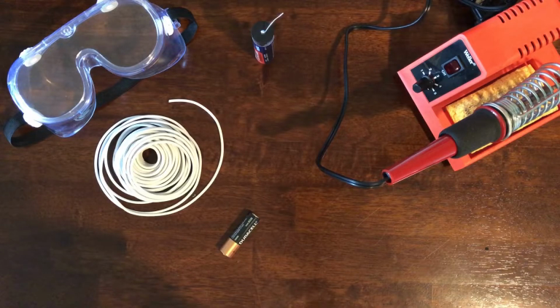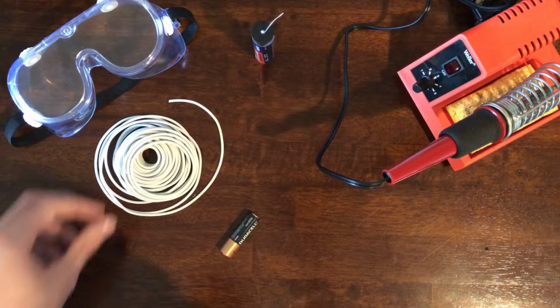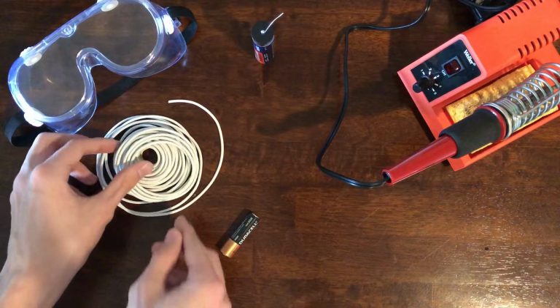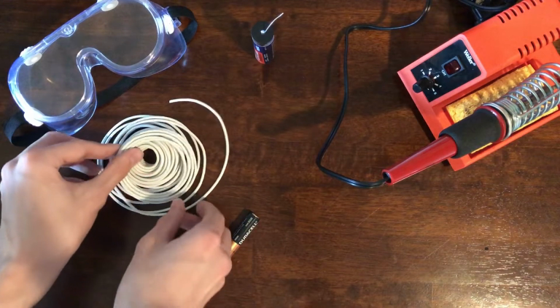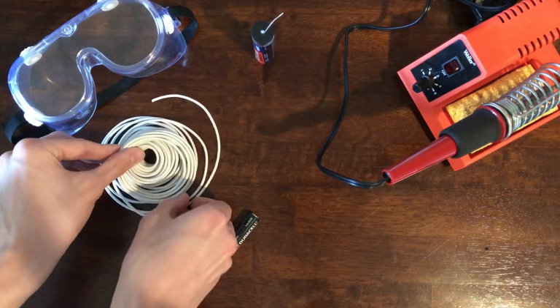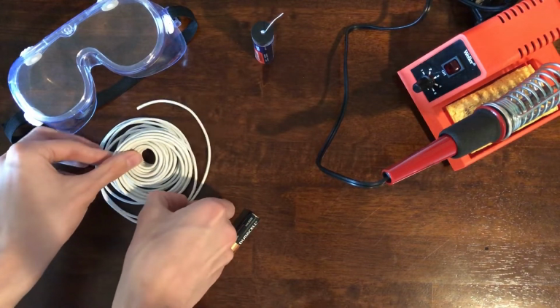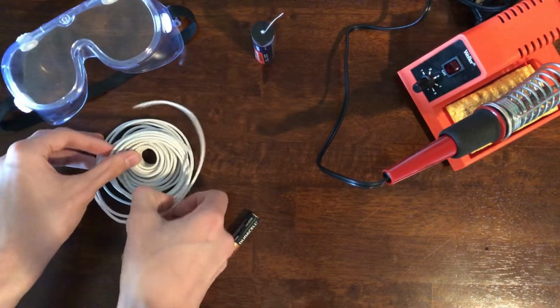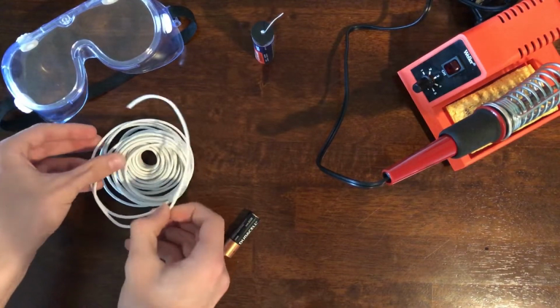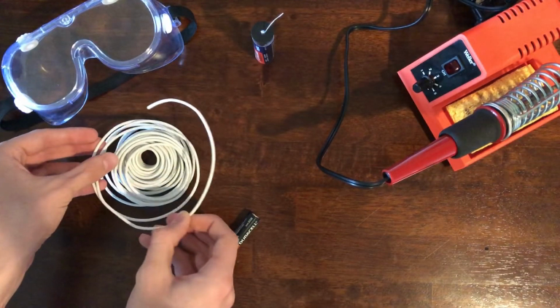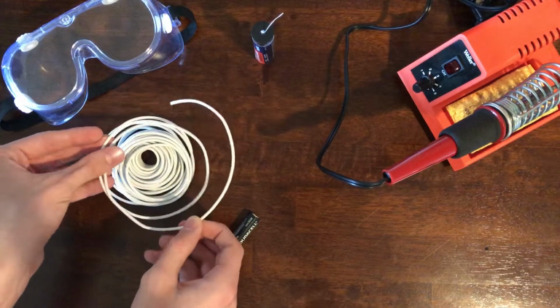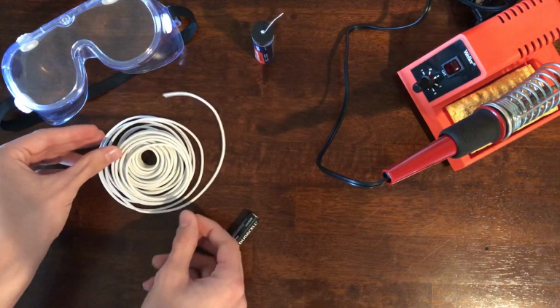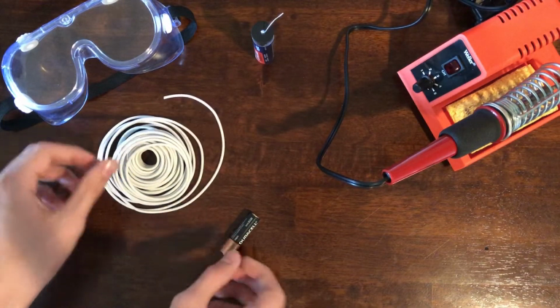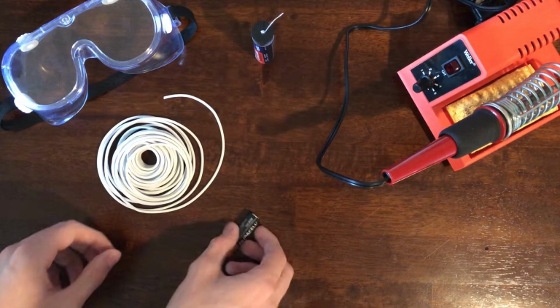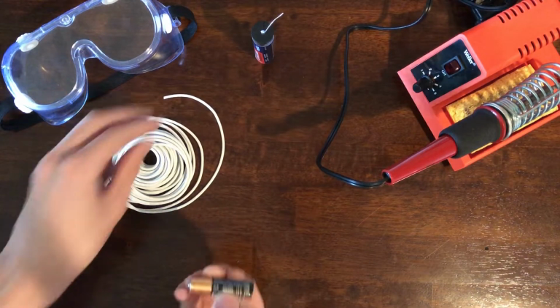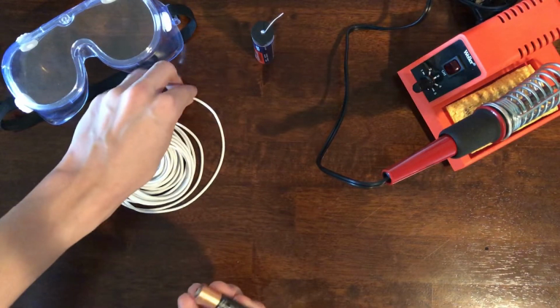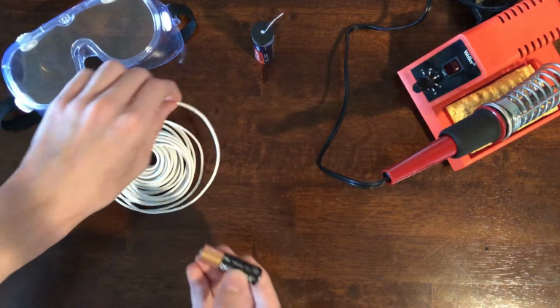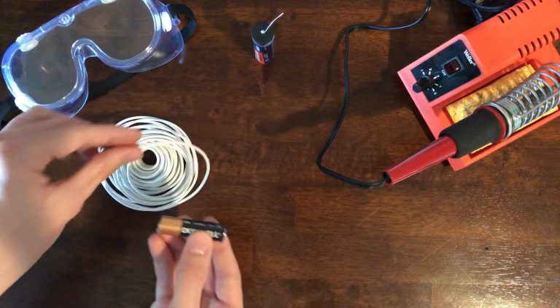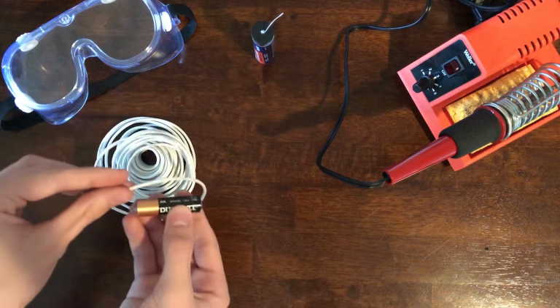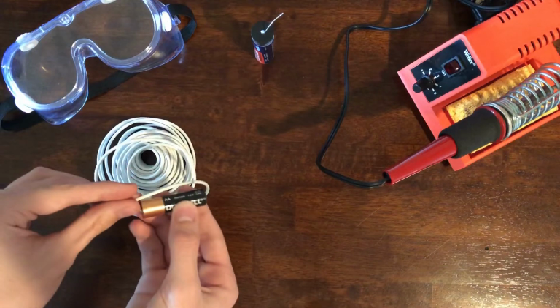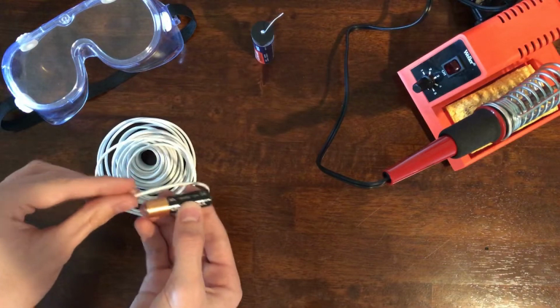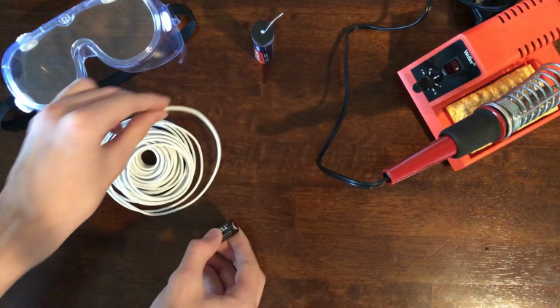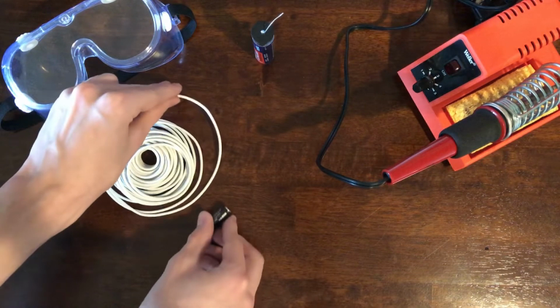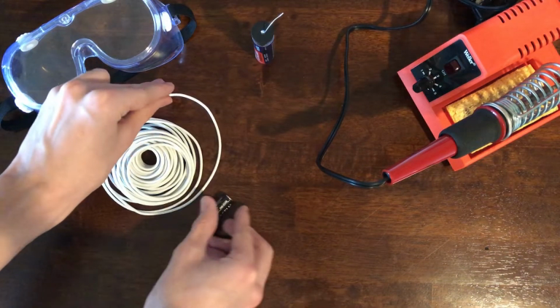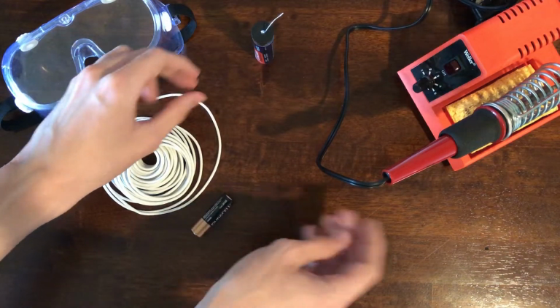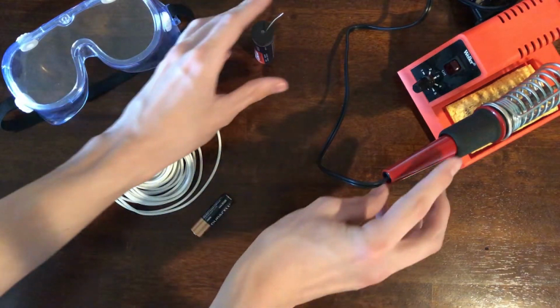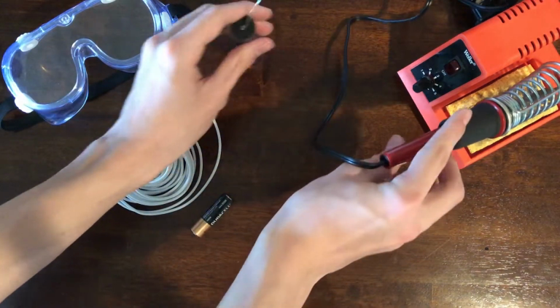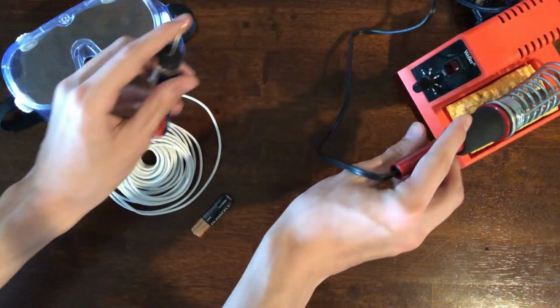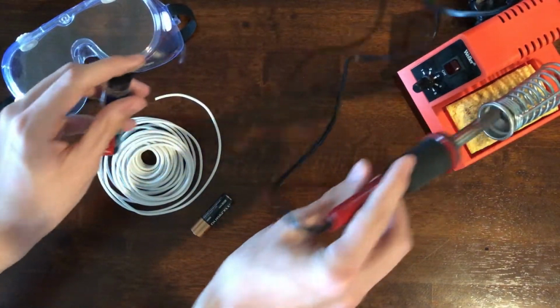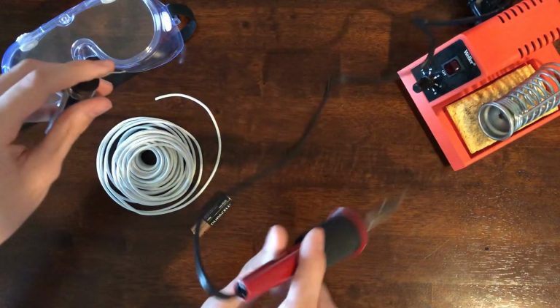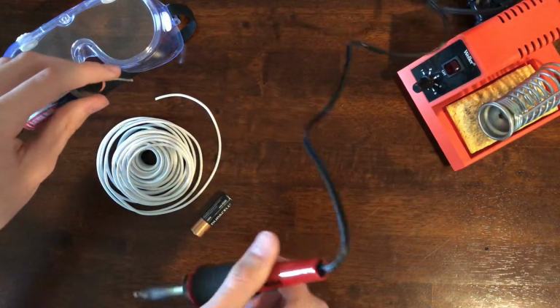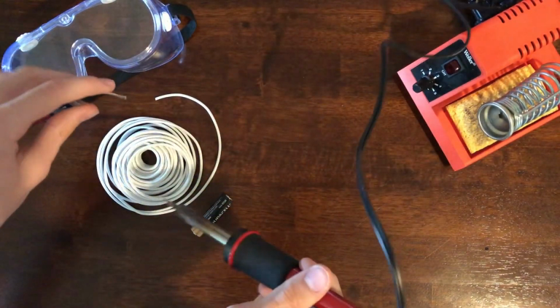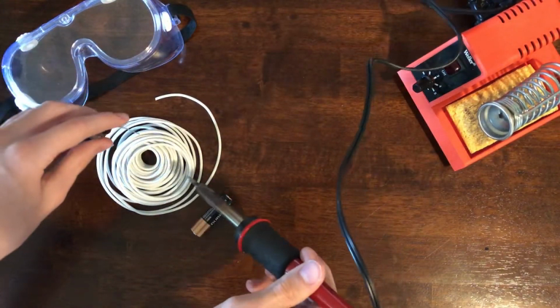I realized I had no idea how to make a circuit, so I asked my dad to teach me how to solder. At that point he still had no idea that I was doing this project.